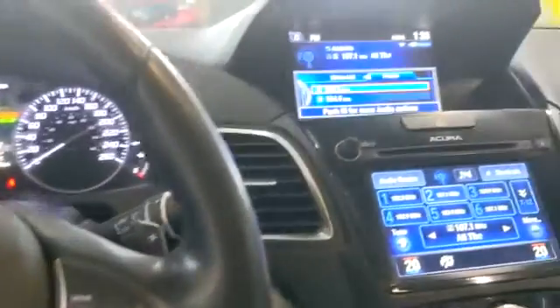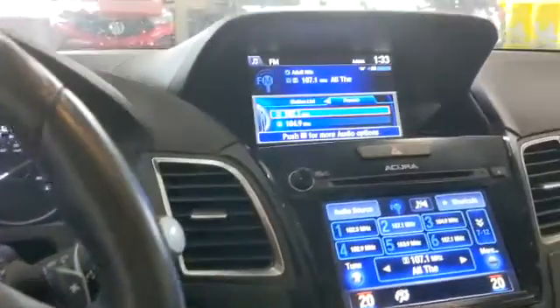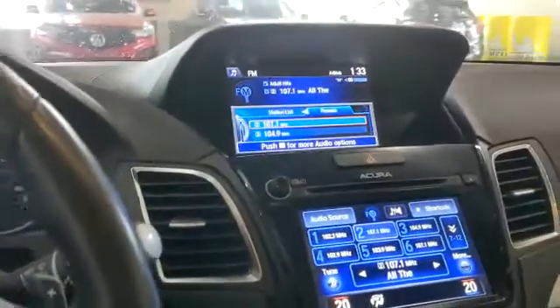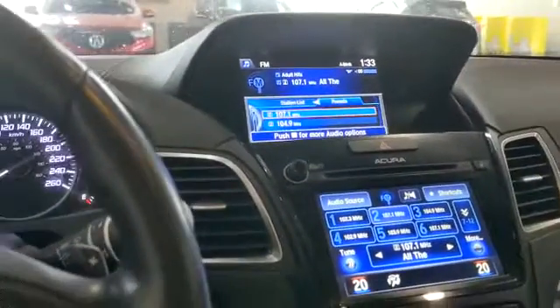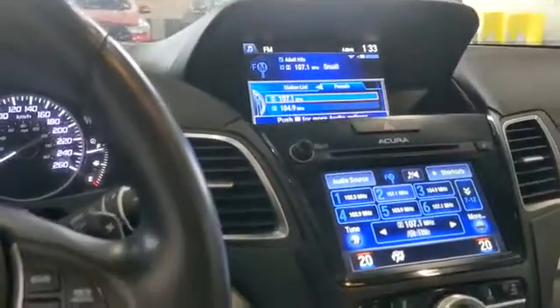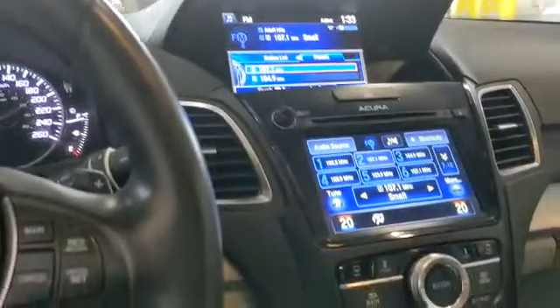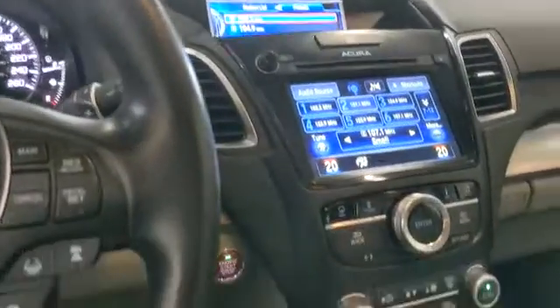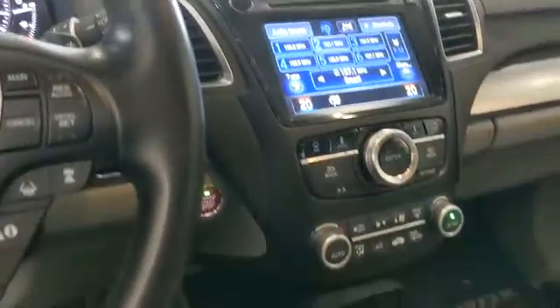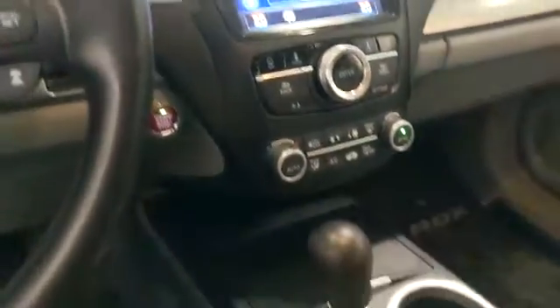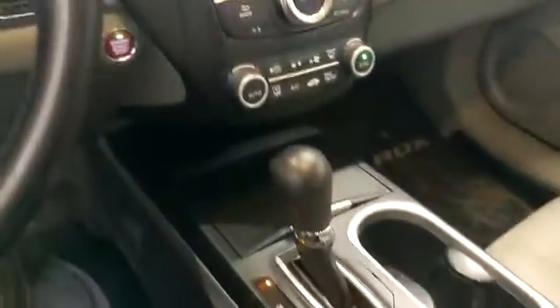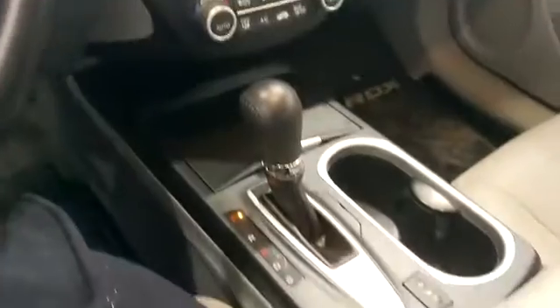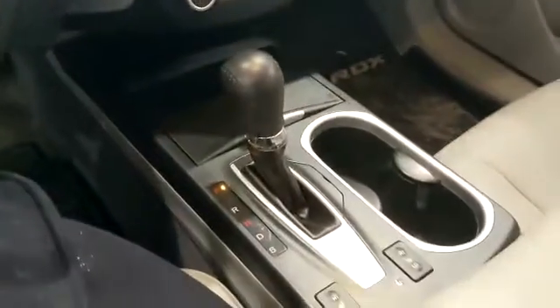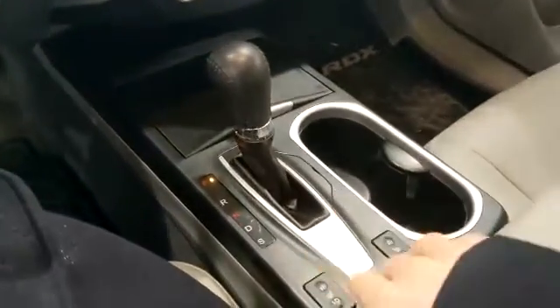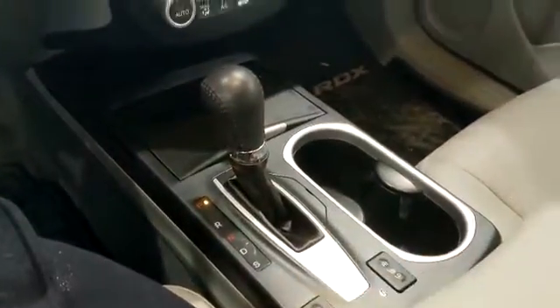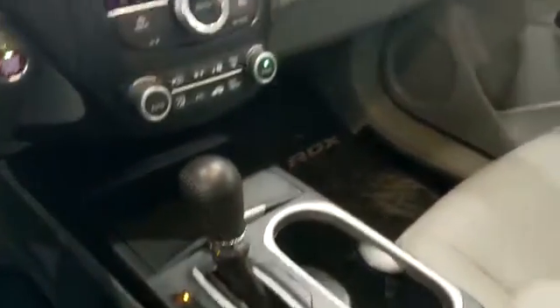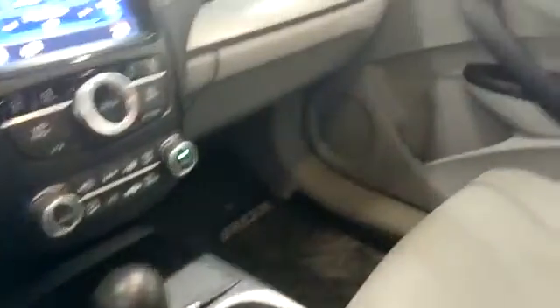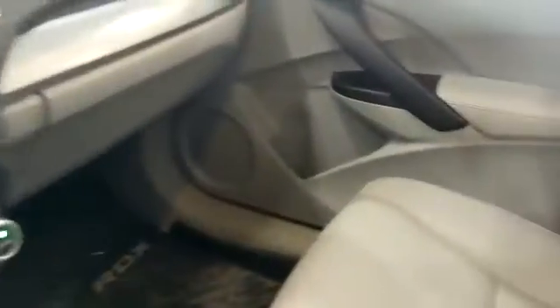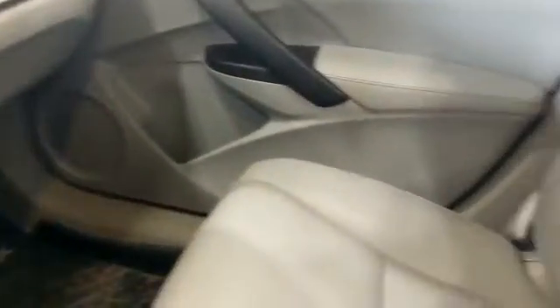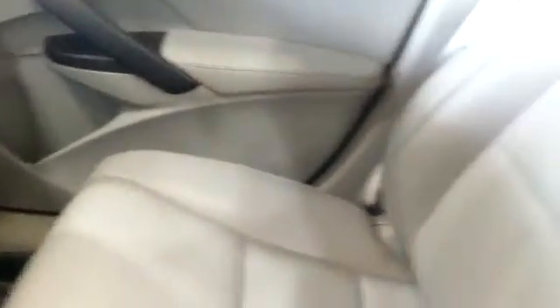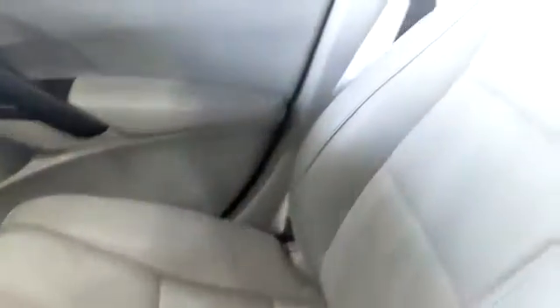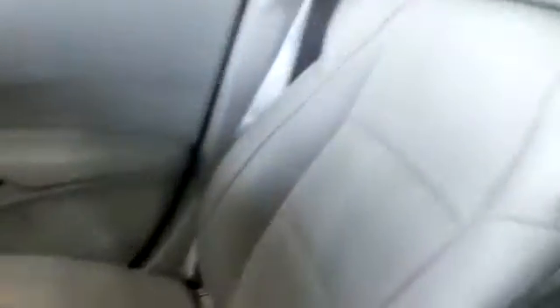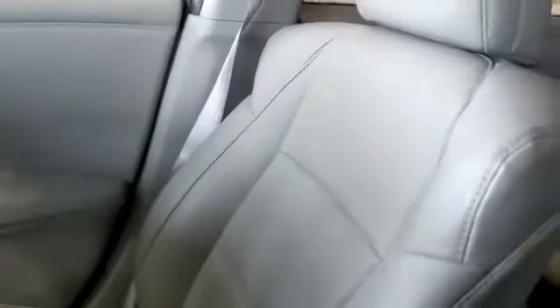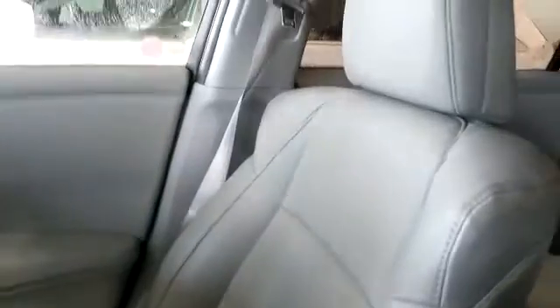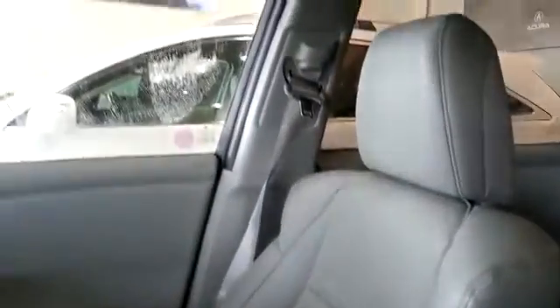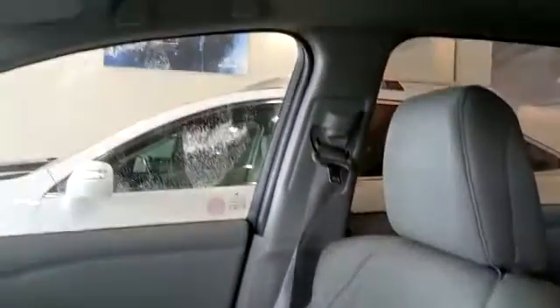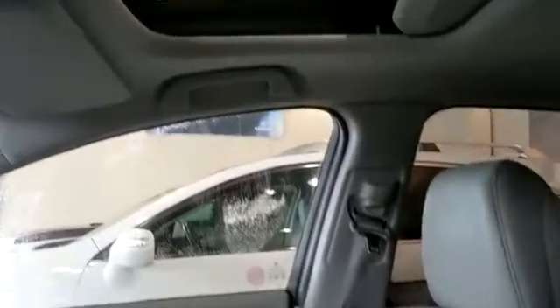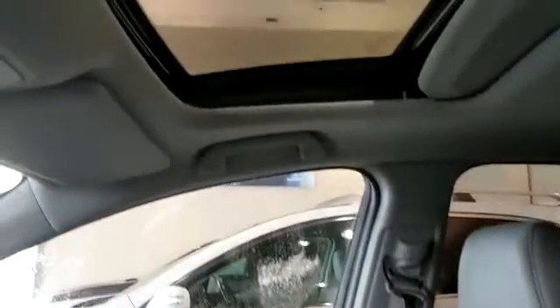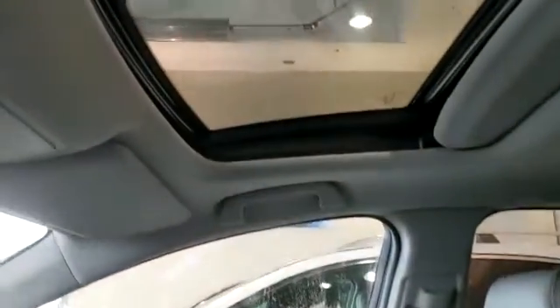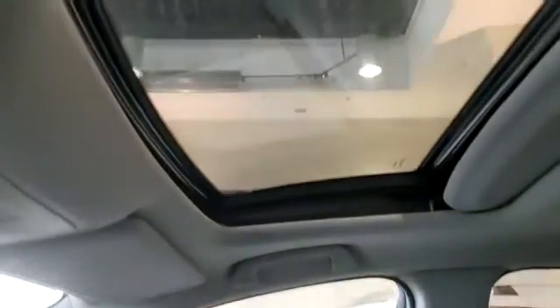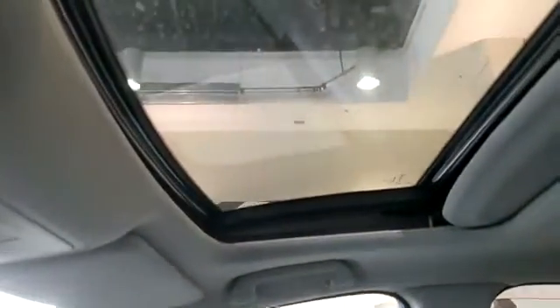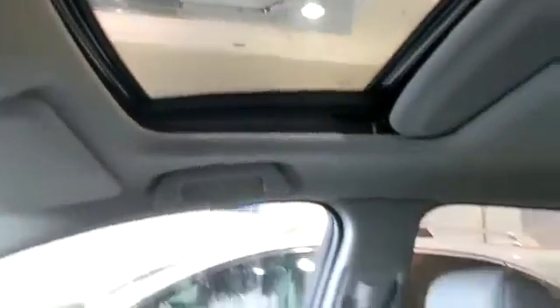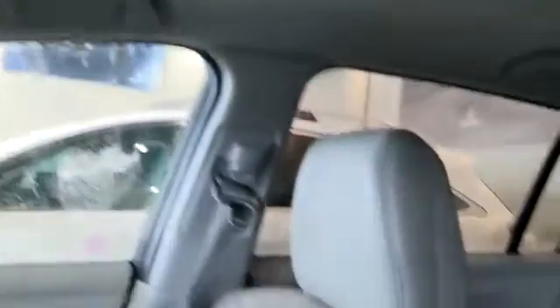Two big screens for your entertainment system. Going down lower you will find your heated seats, and of course it is a full leather interior with a nice light gray color. Above your head you will find a sunroof.